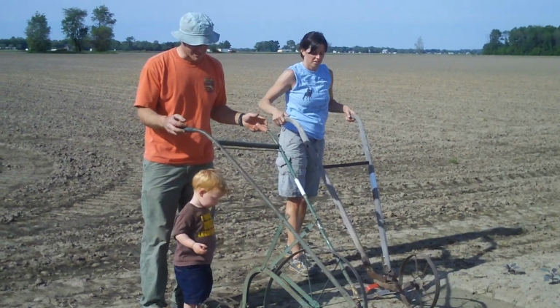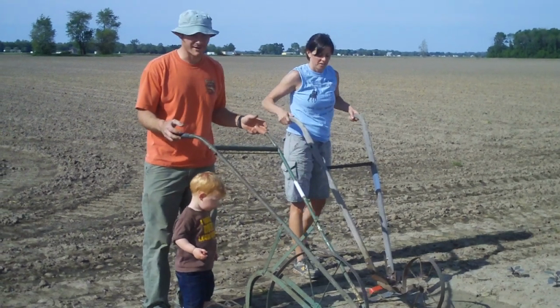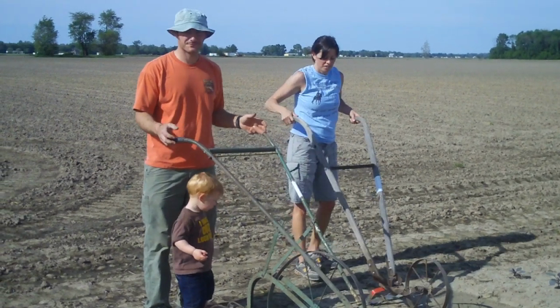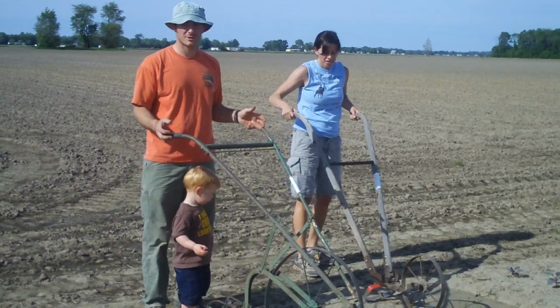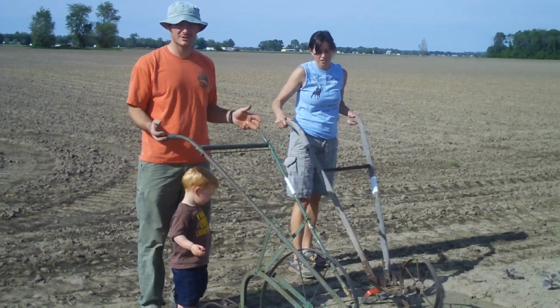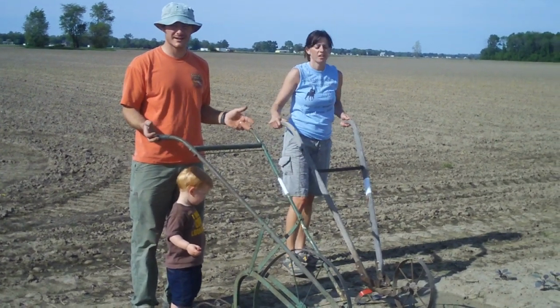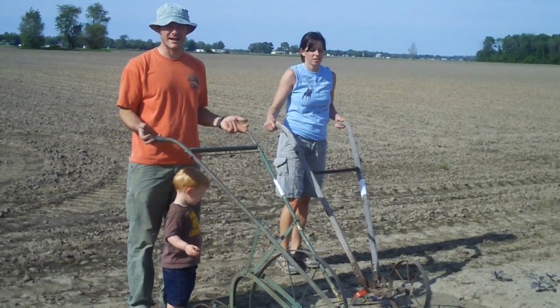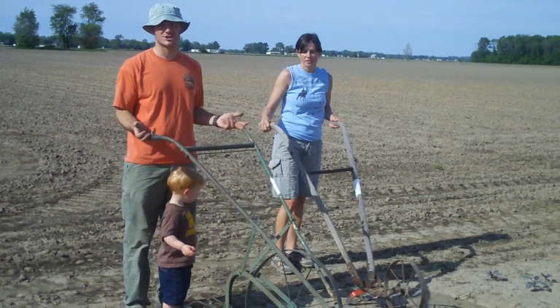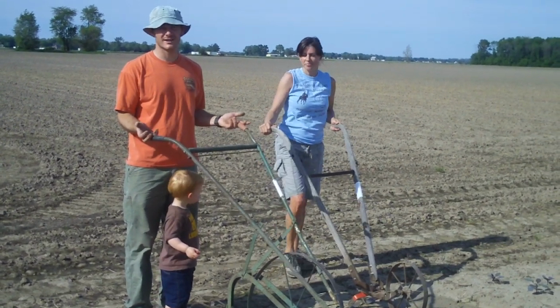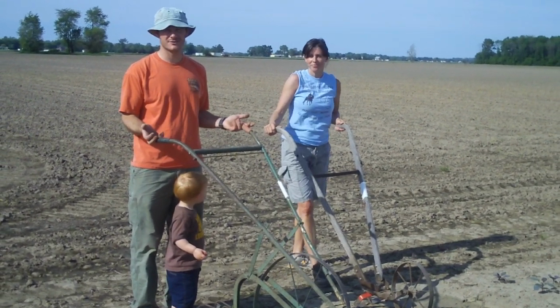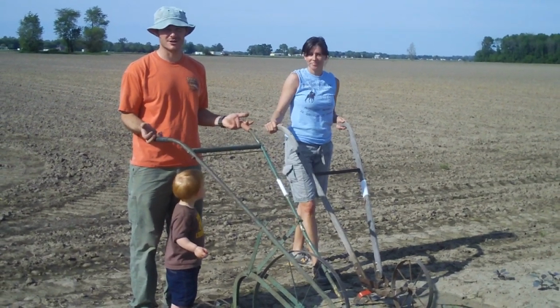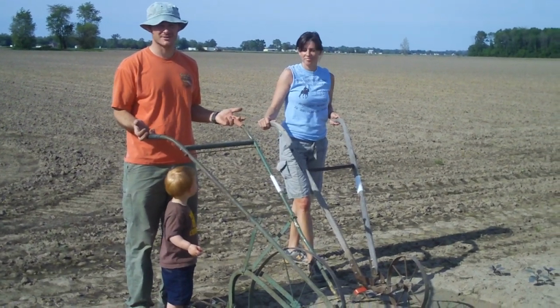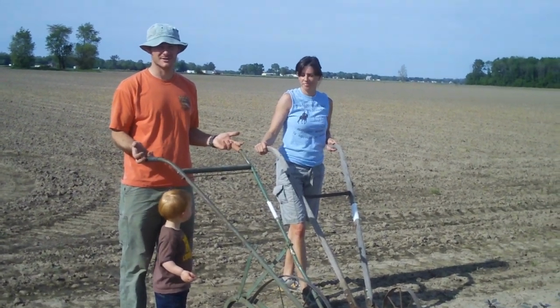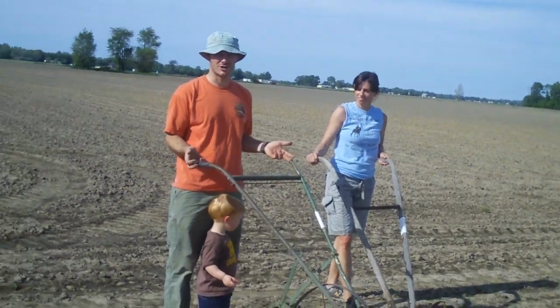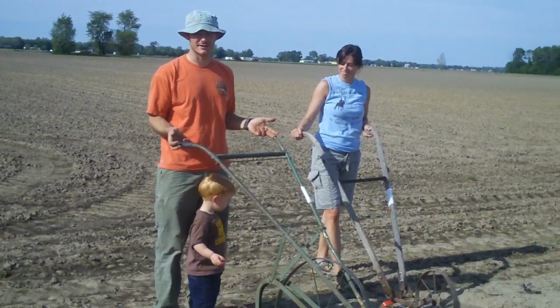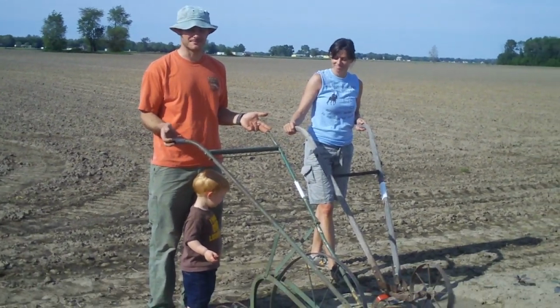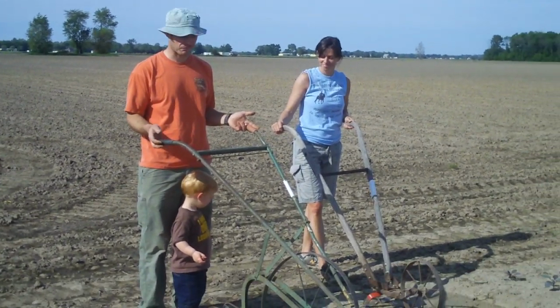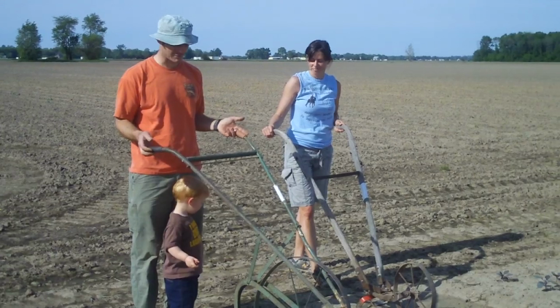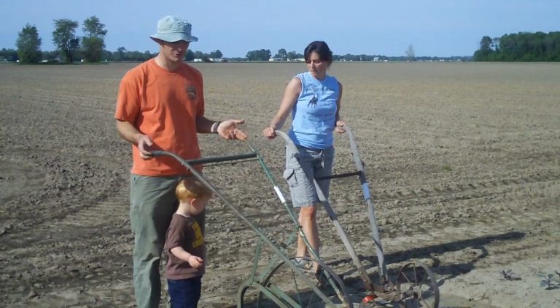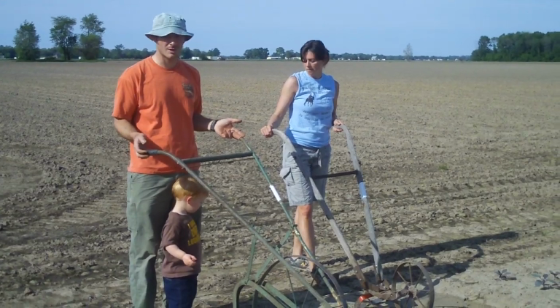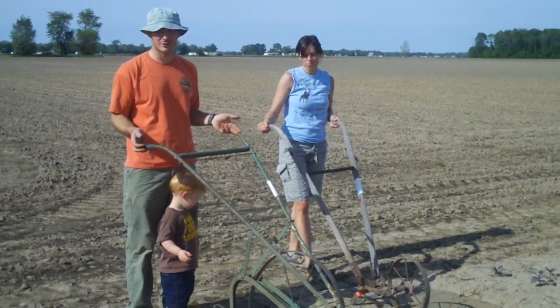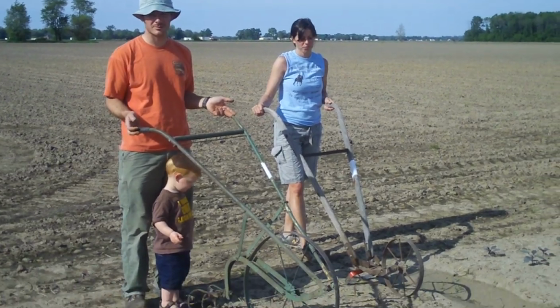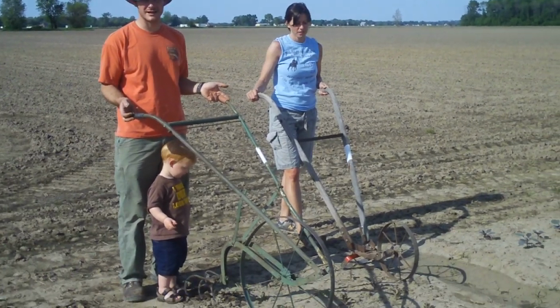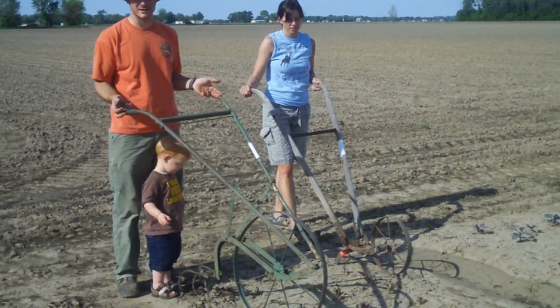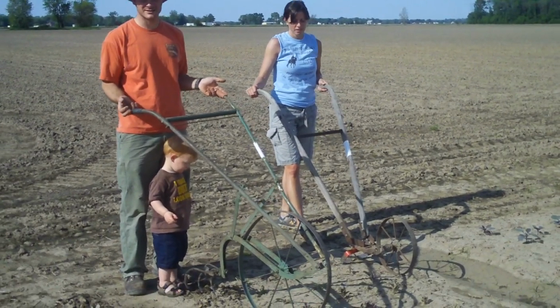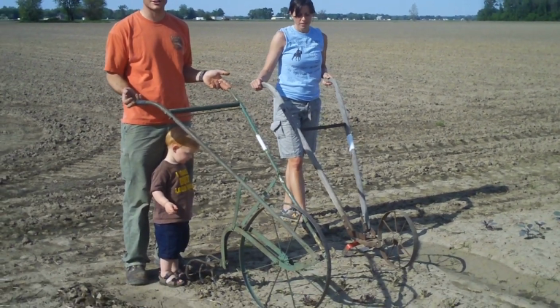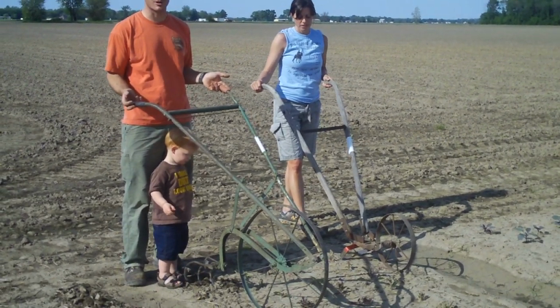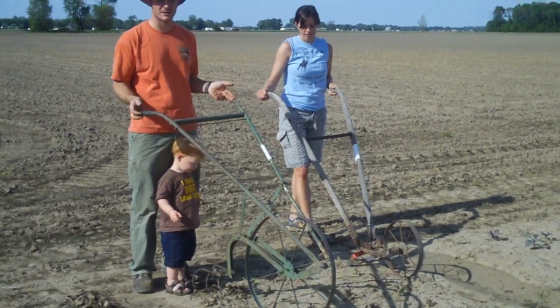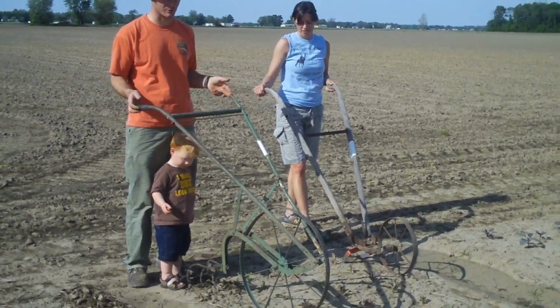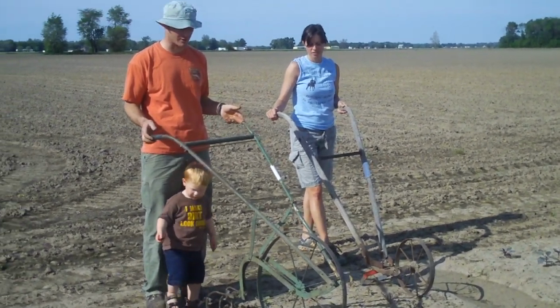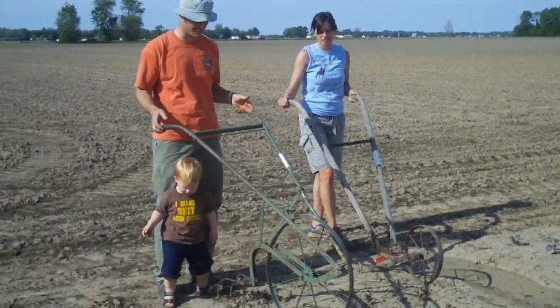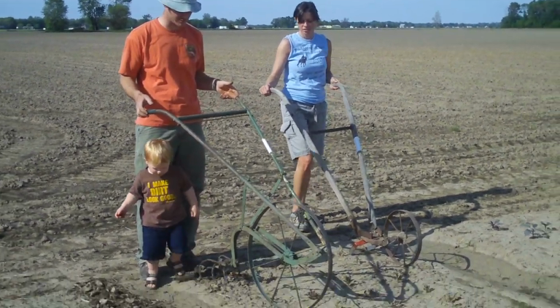What we're doing today at Shared Legacy Farms is cultivating. A little too wet to do any planting, but we can get some of these smaller weeds with some of our cultivators.